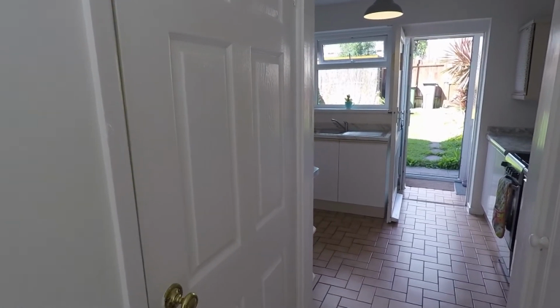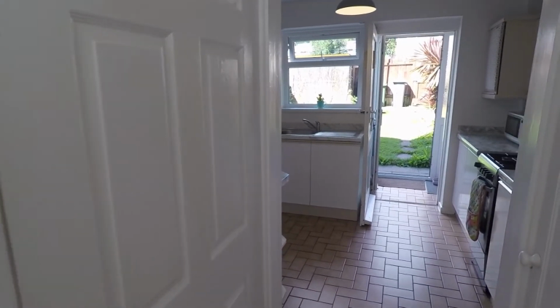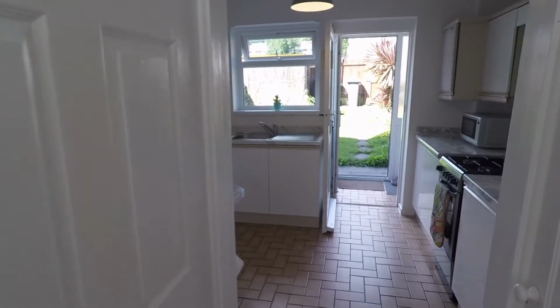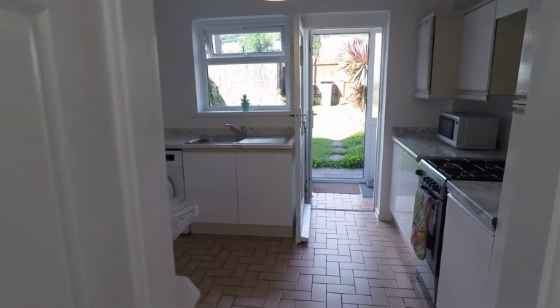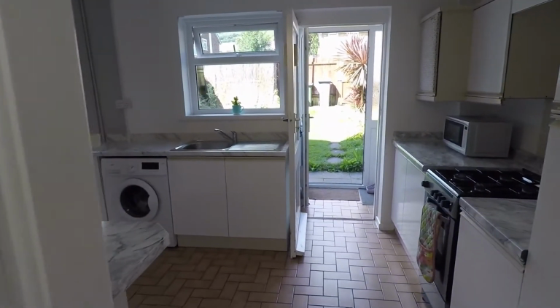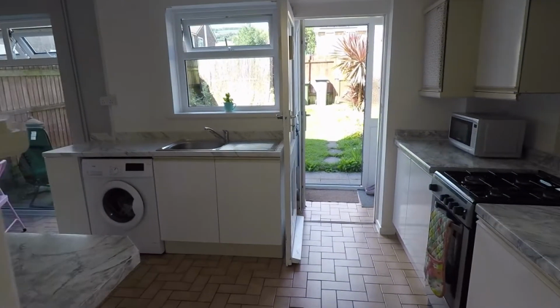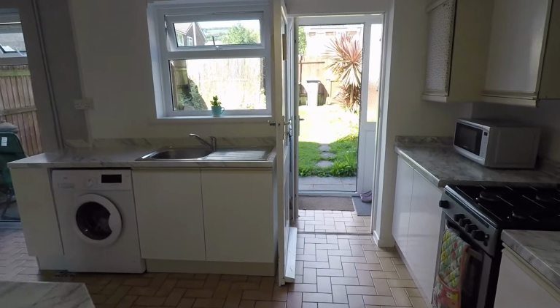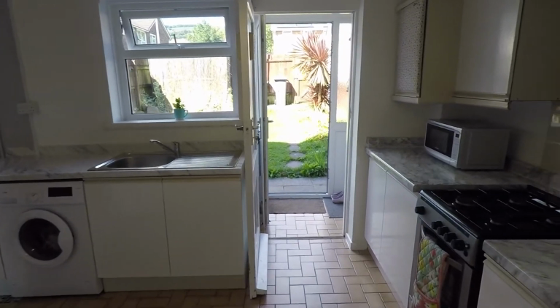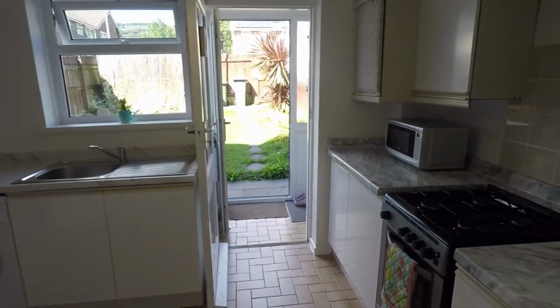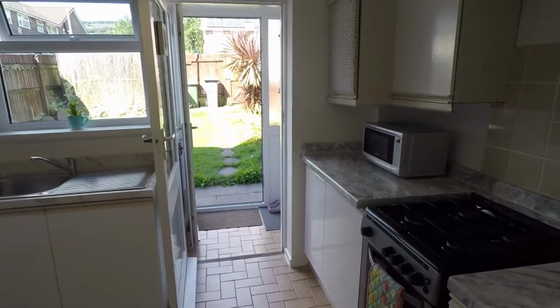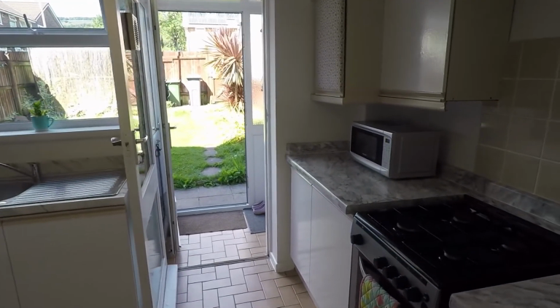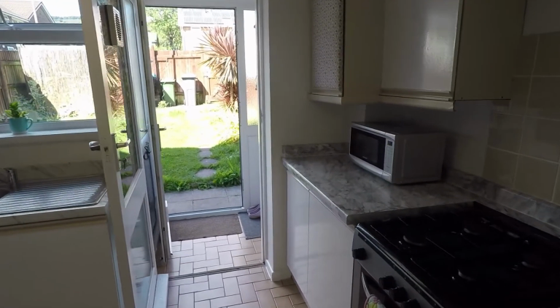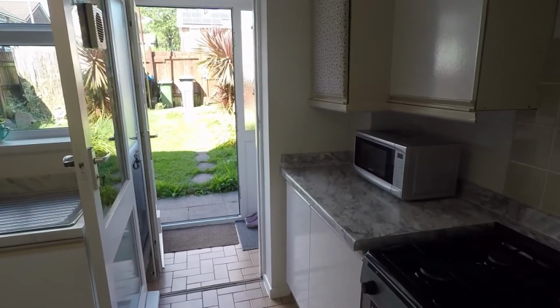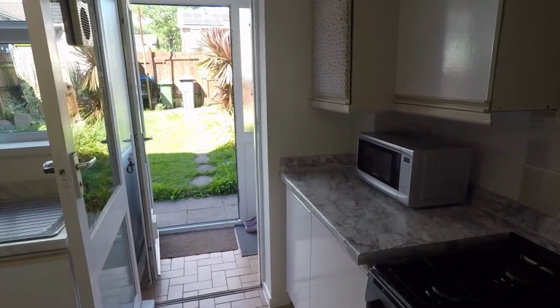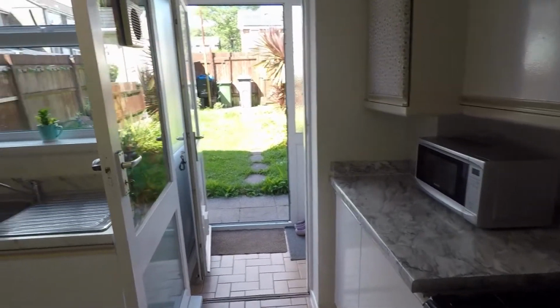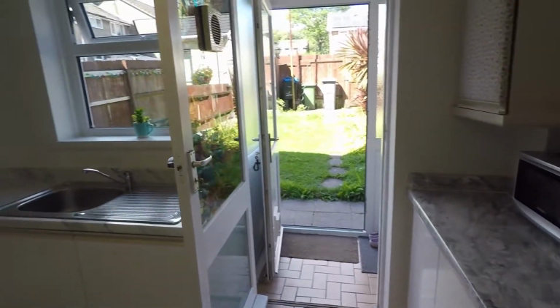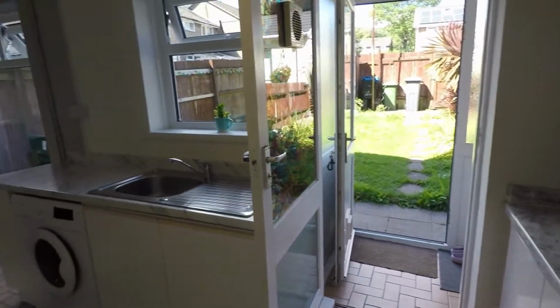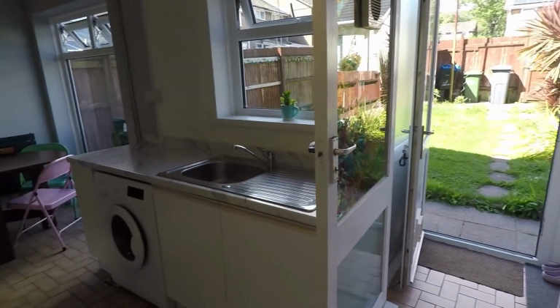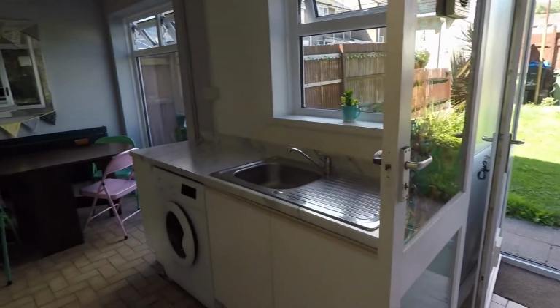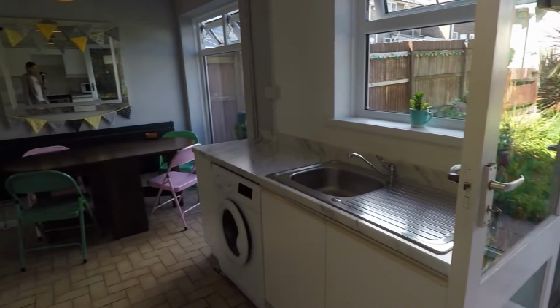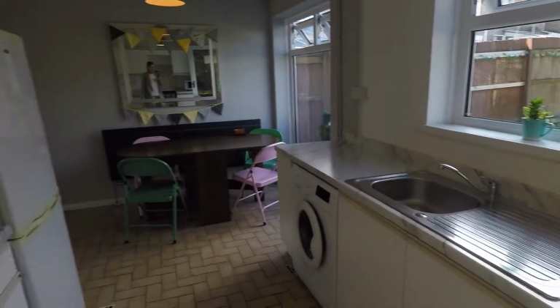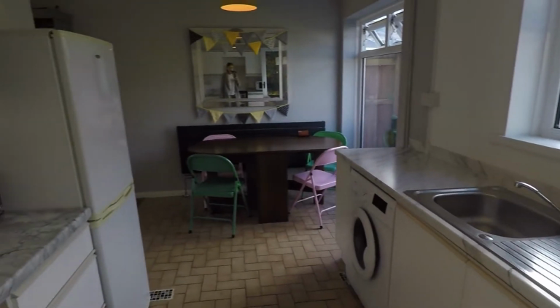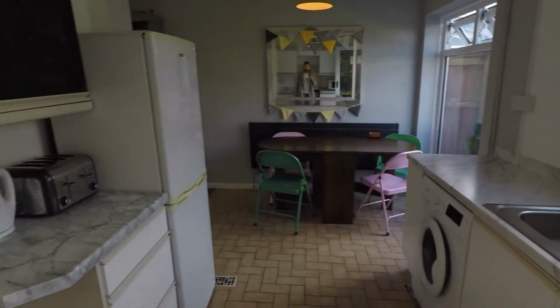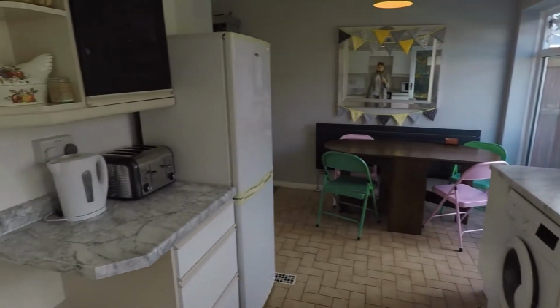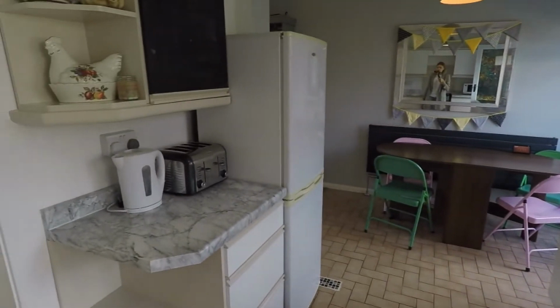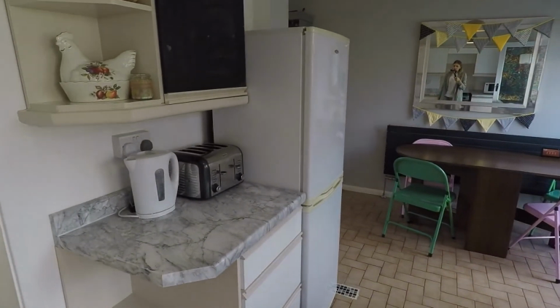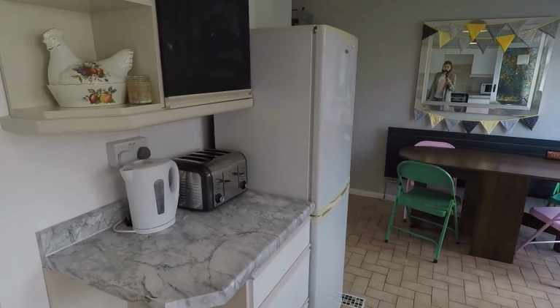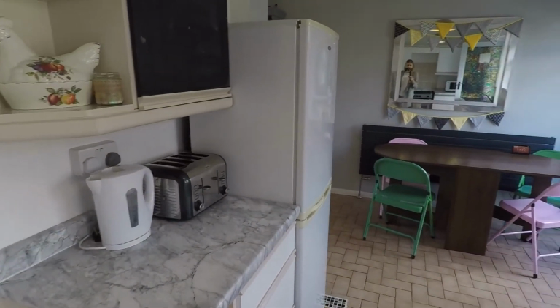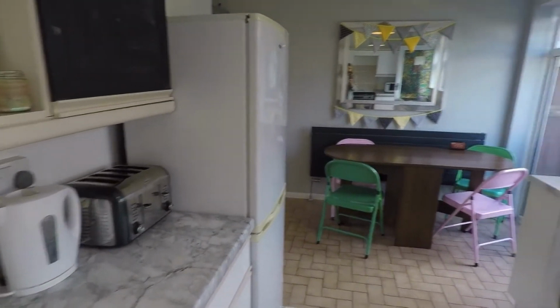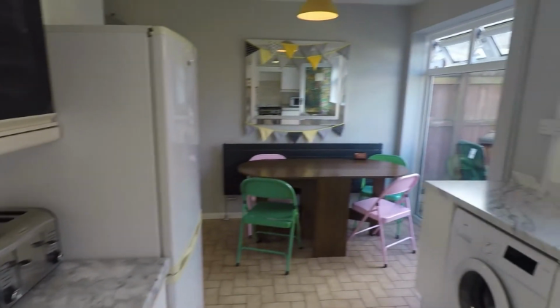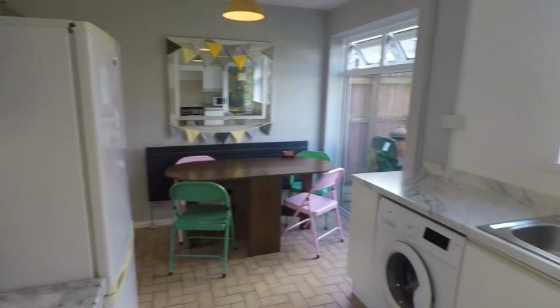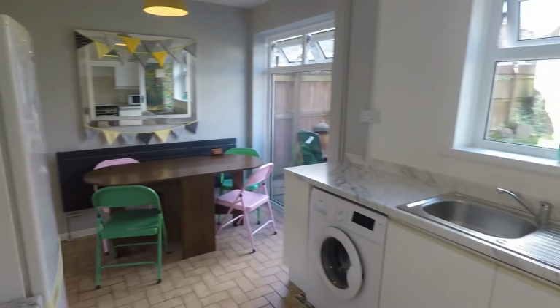If we walk straight into the kitchen — lots of worktop space in here and lots of cabinet space.